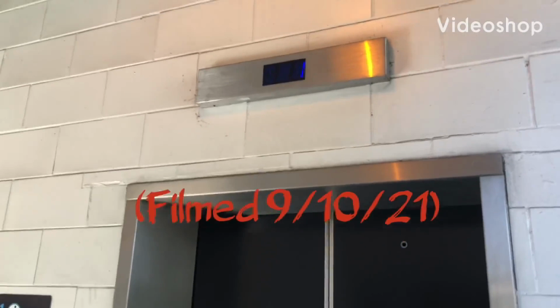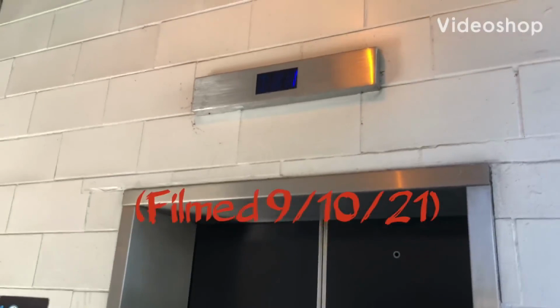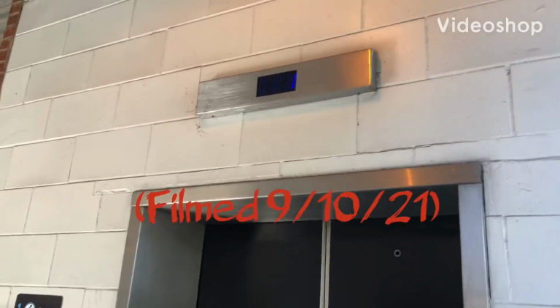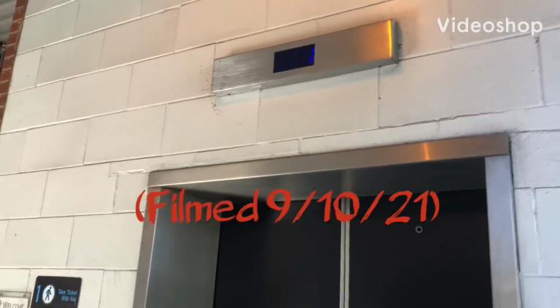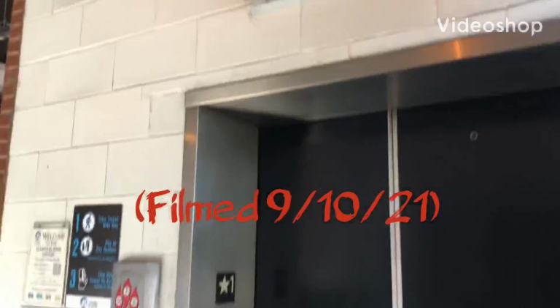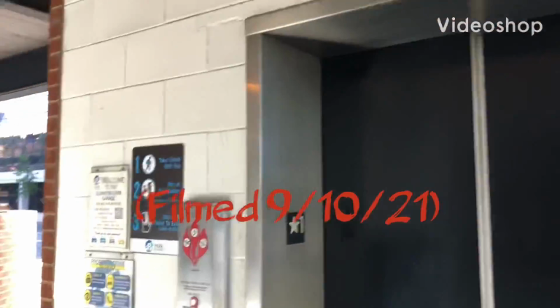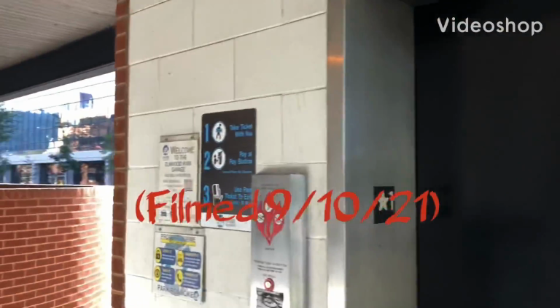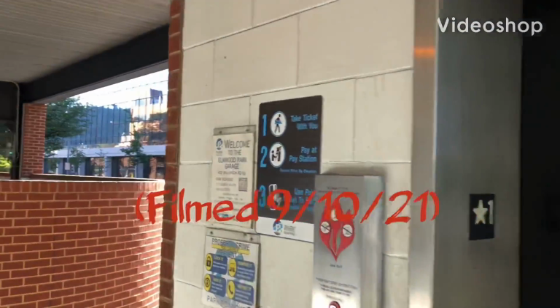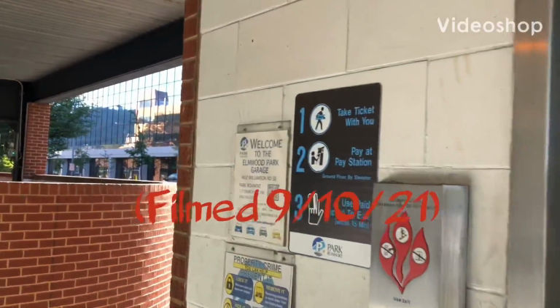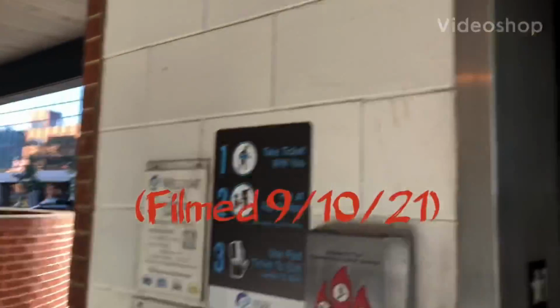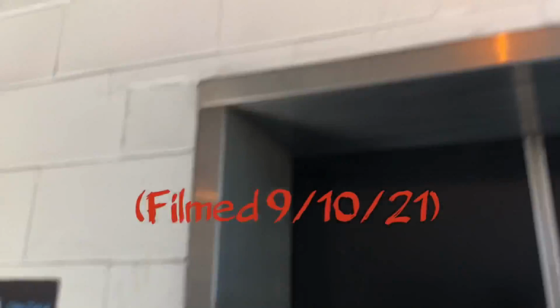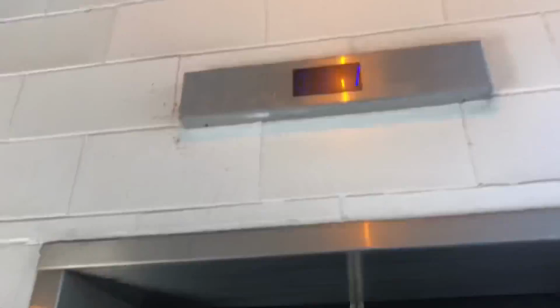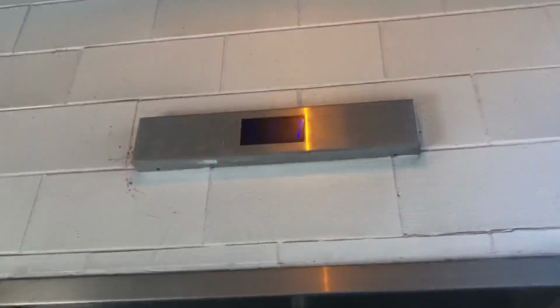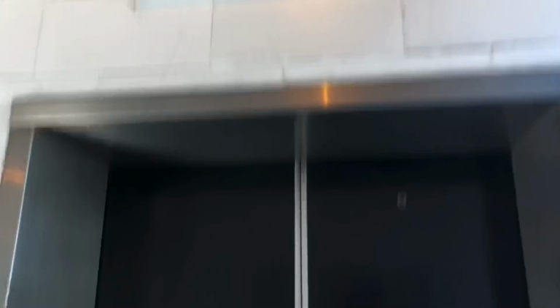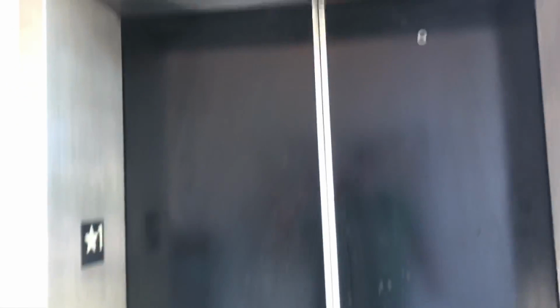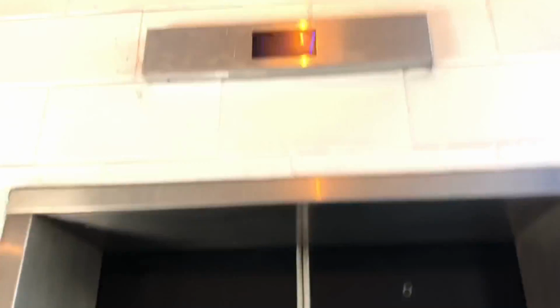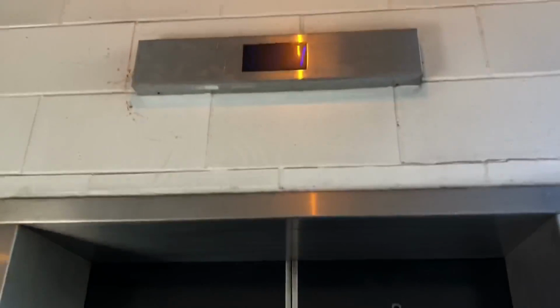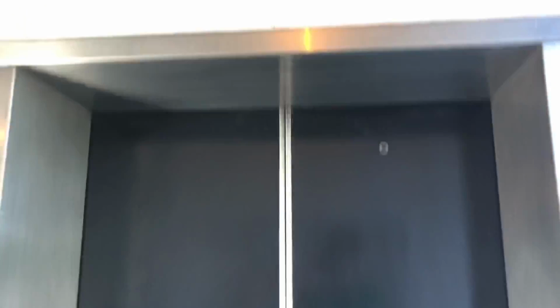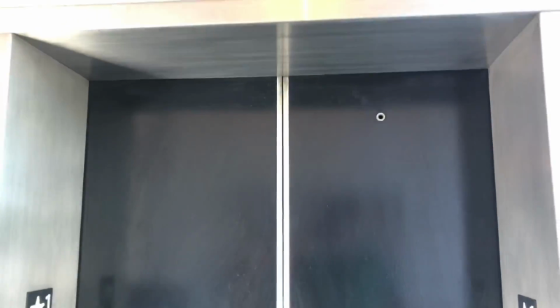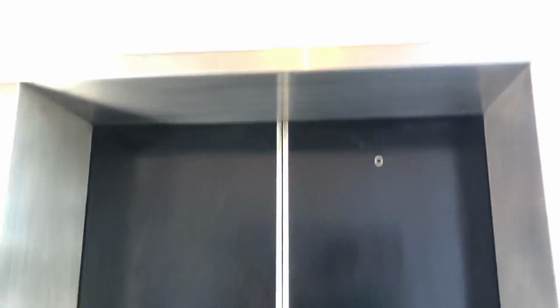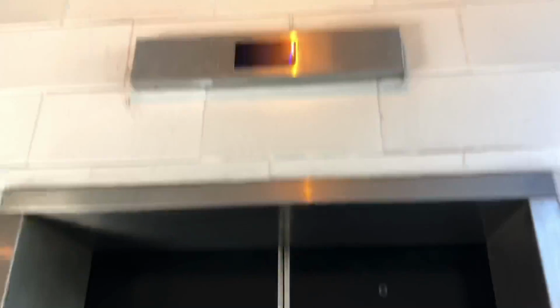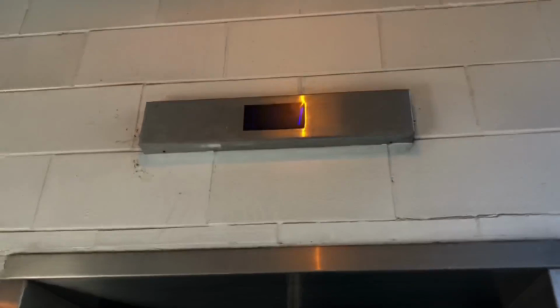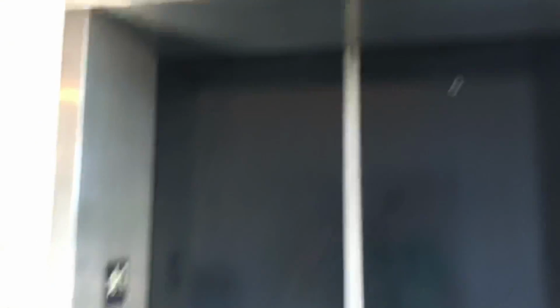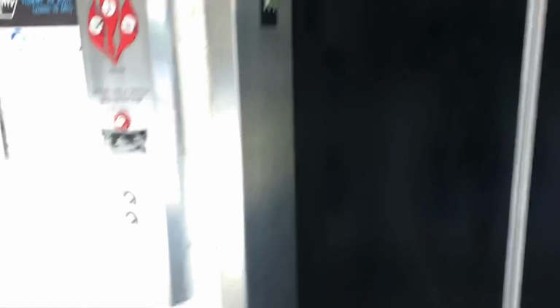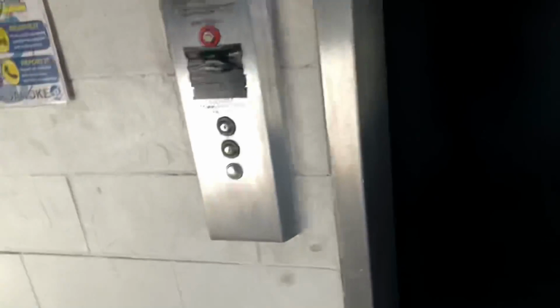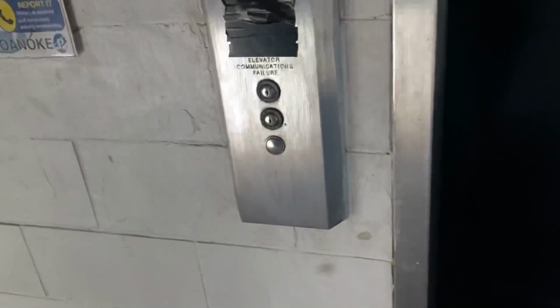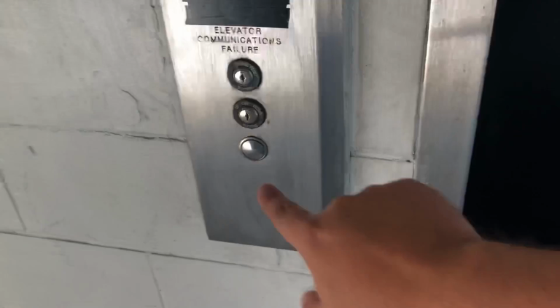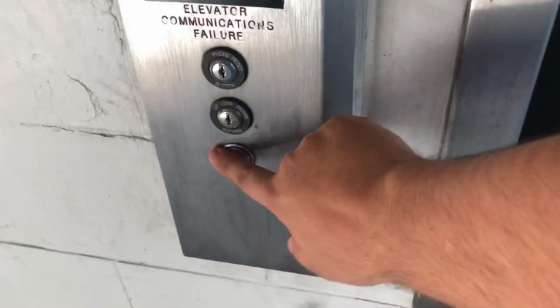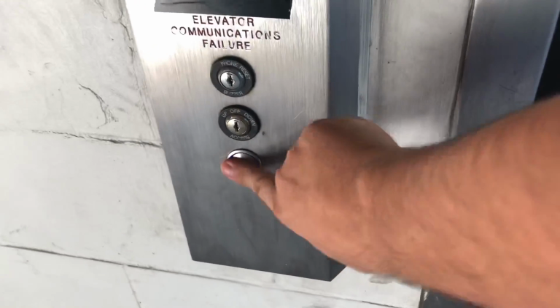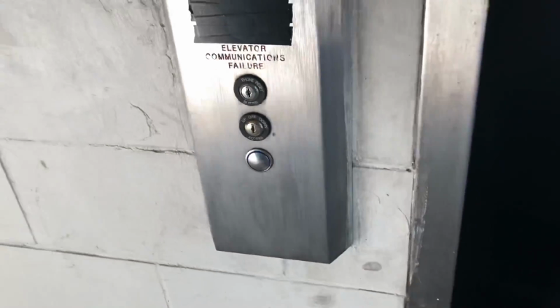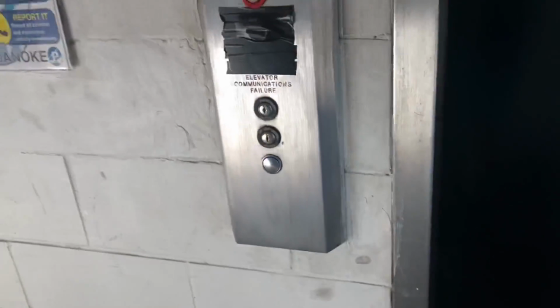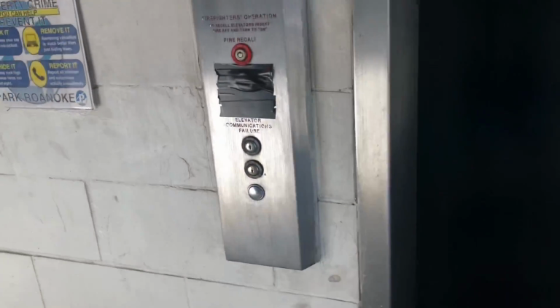This is going to be the elevator at the Elmwood Parking Garage here in Roanoke, Virginia. This used to be a US elevator and it got modernized by ThyssenKrupp, so let's take a ride.